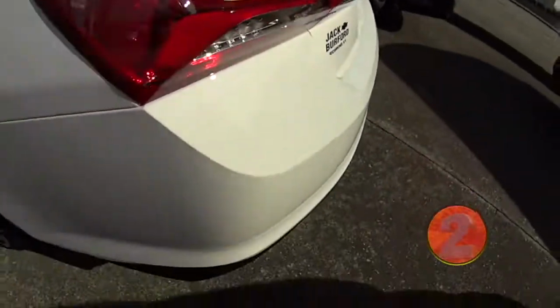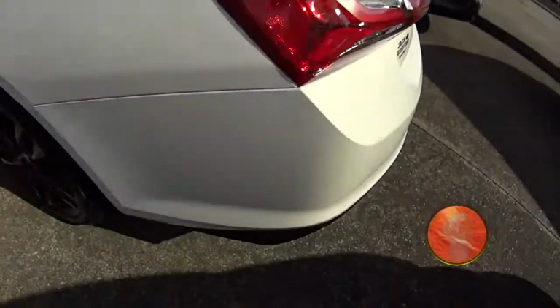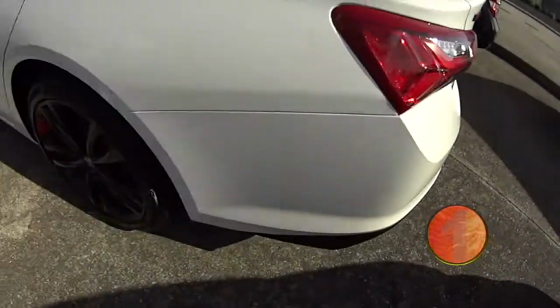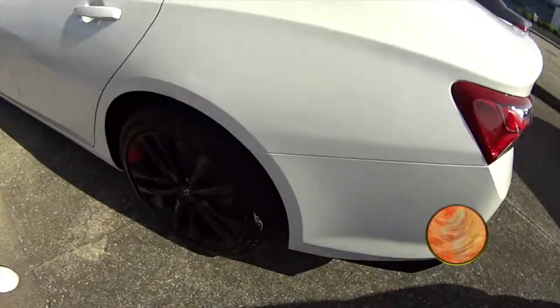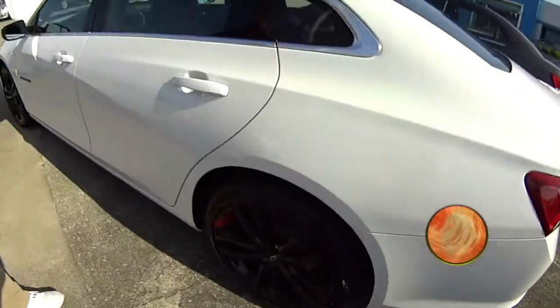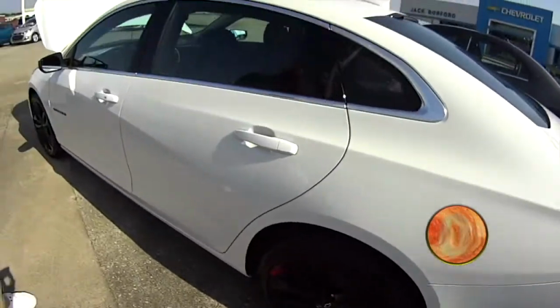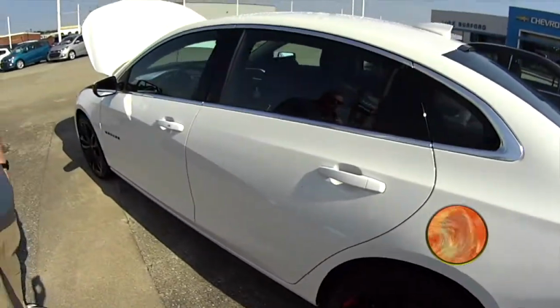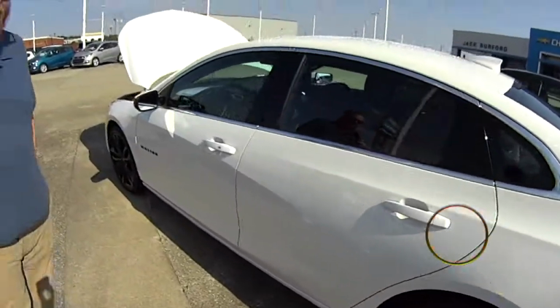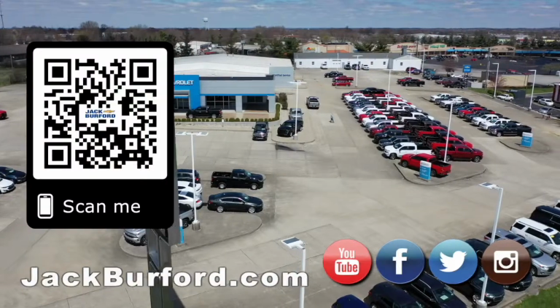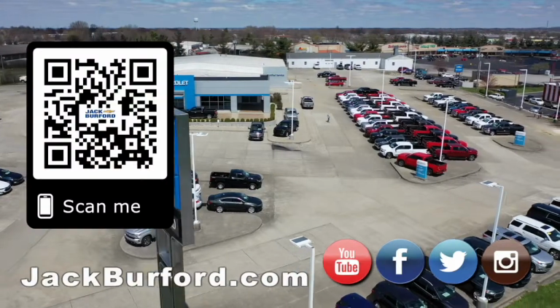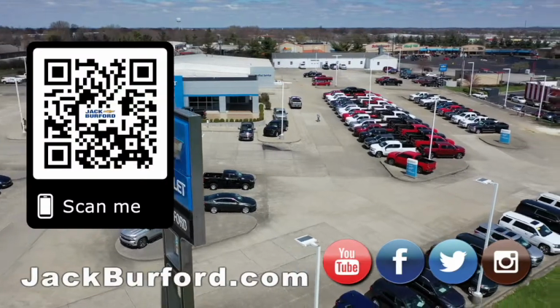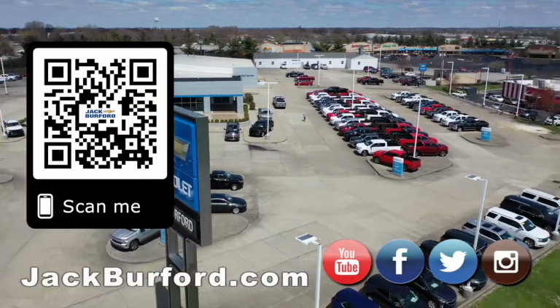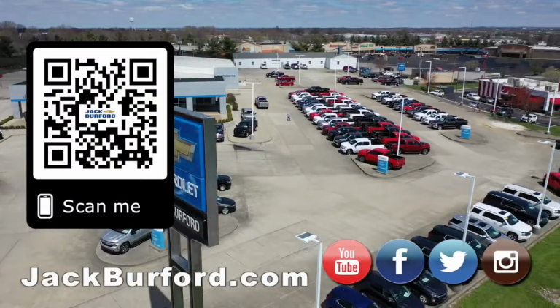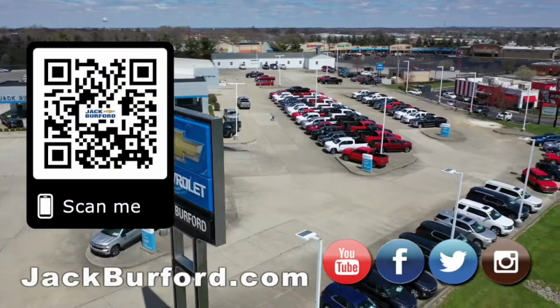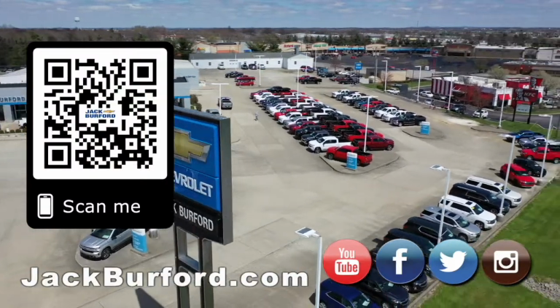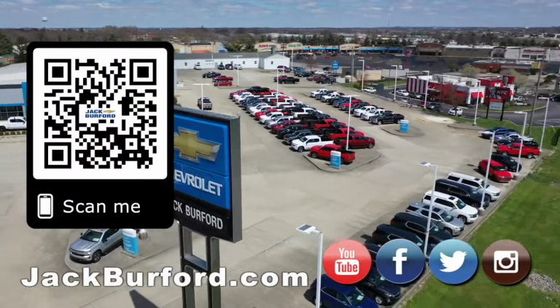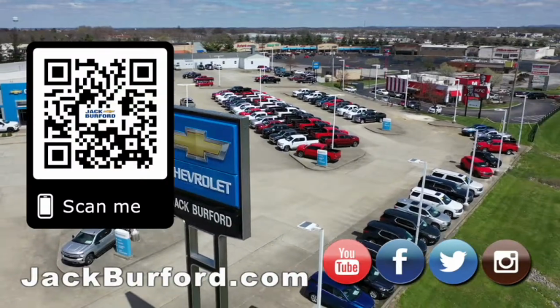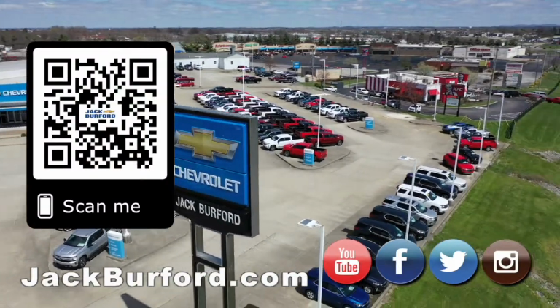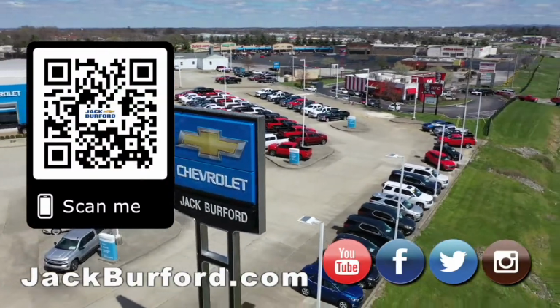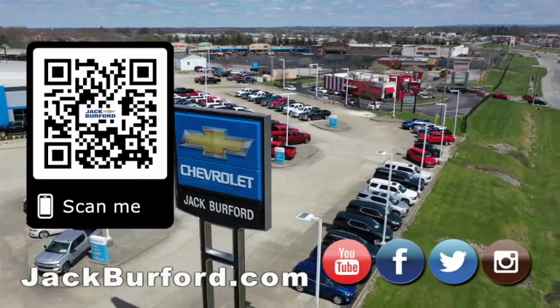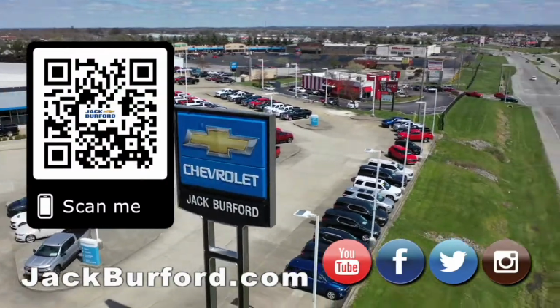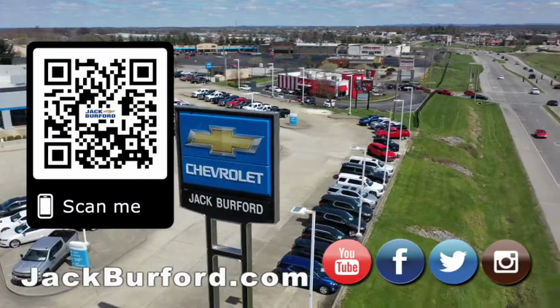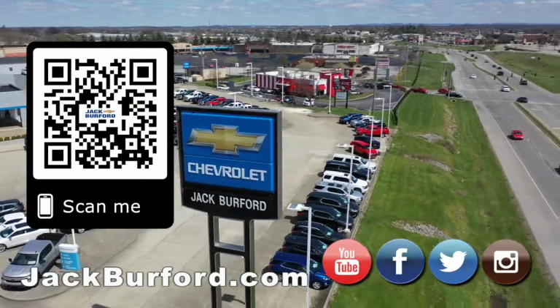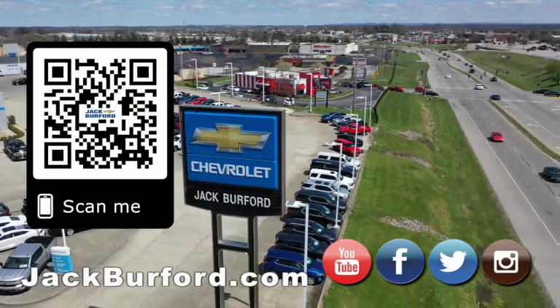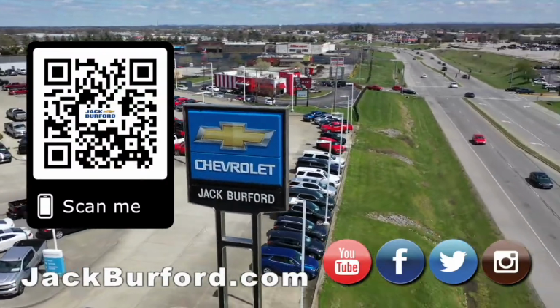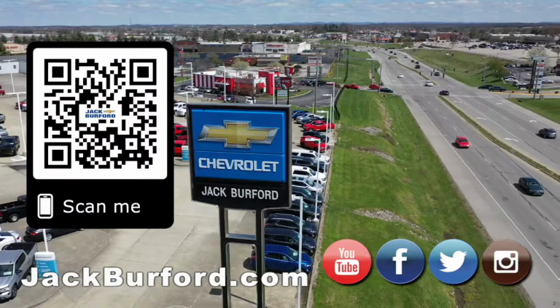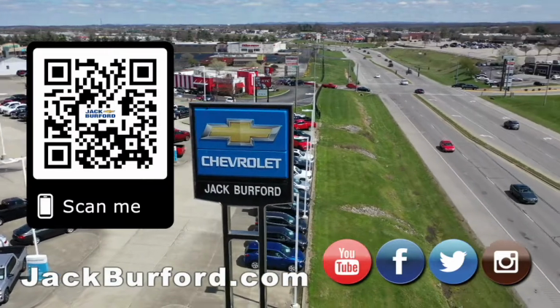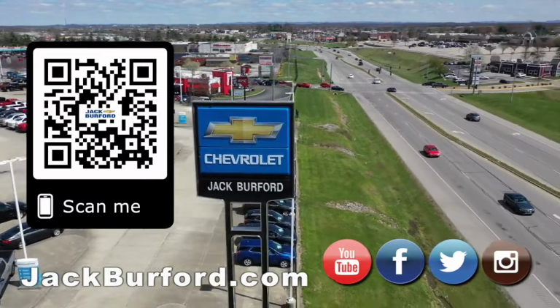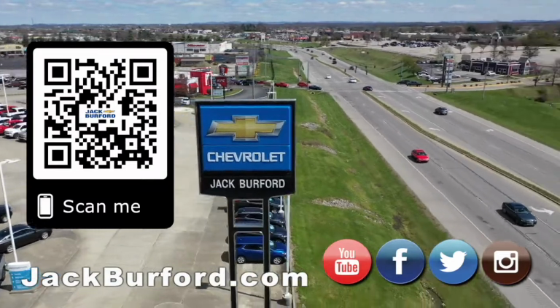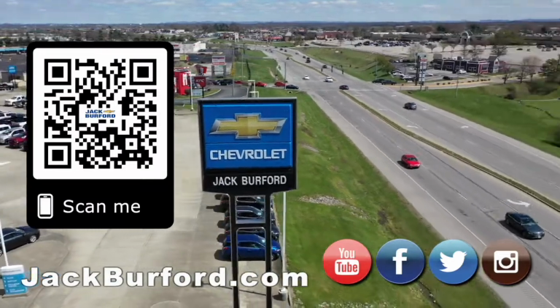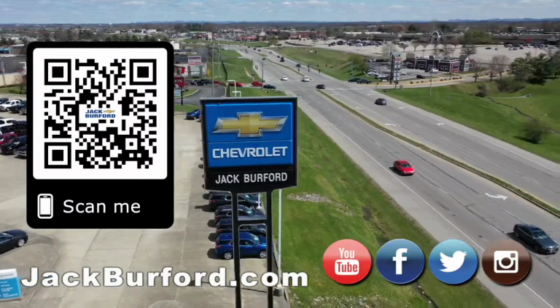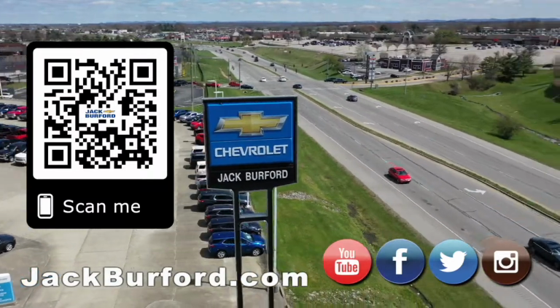Great vehicle, y'all need to come in and check it out. Why would you buy a vehicle anywhere else? Make sure to visit us at jackburford.com and subscribe to our YouTube channel.